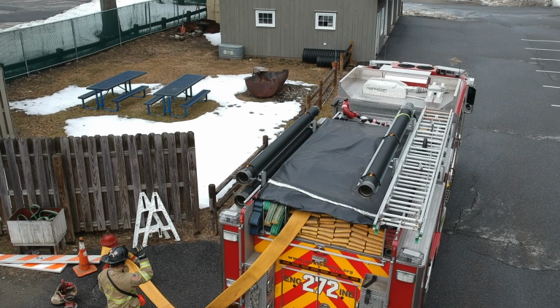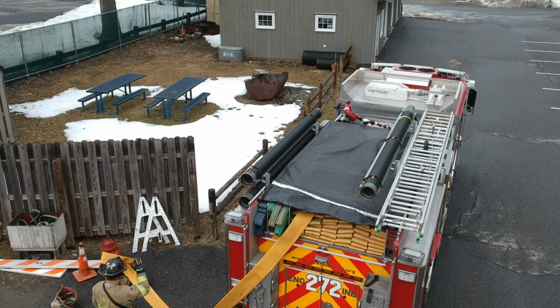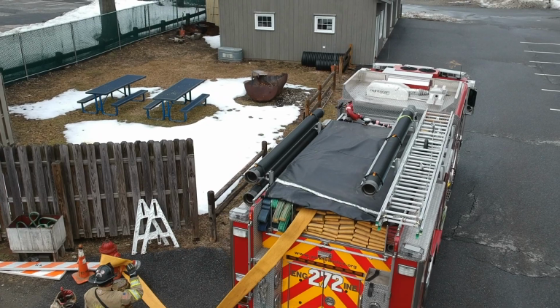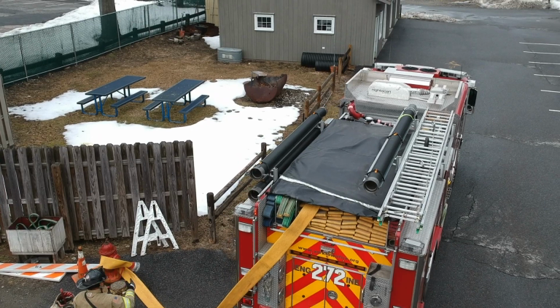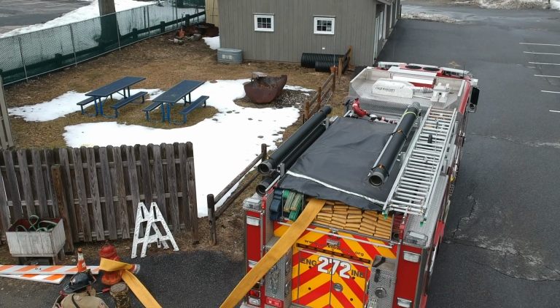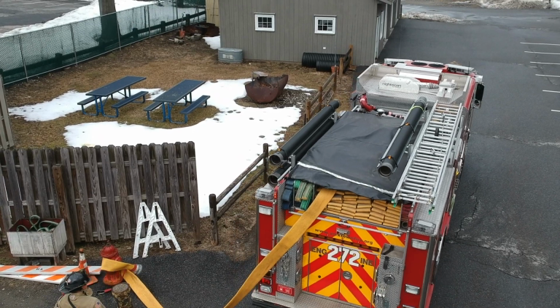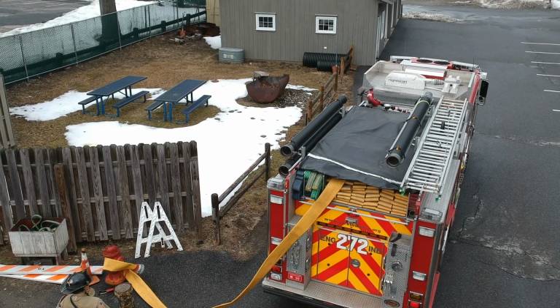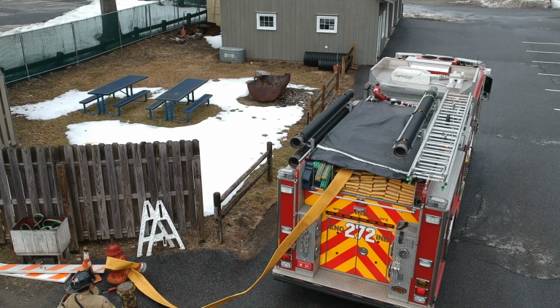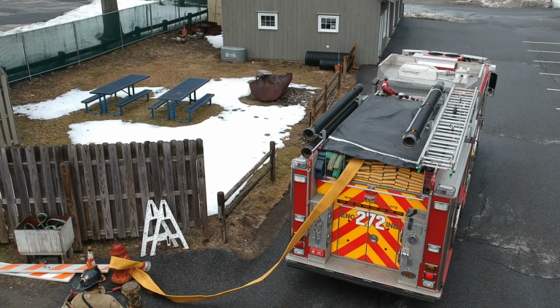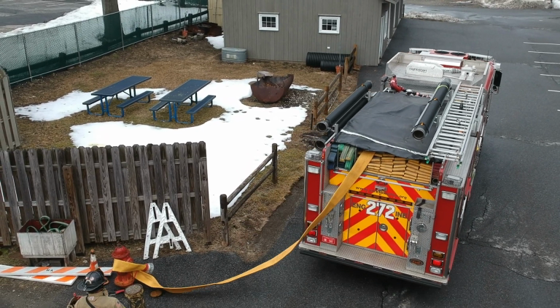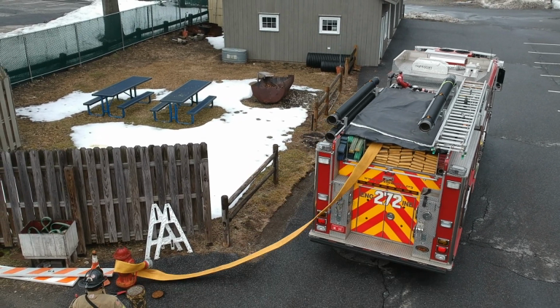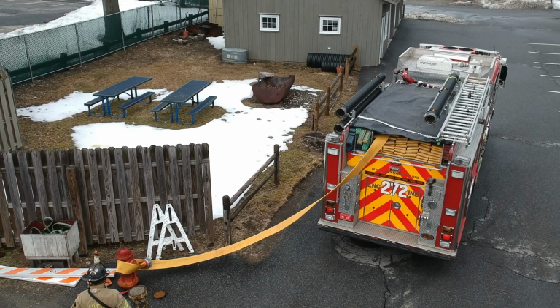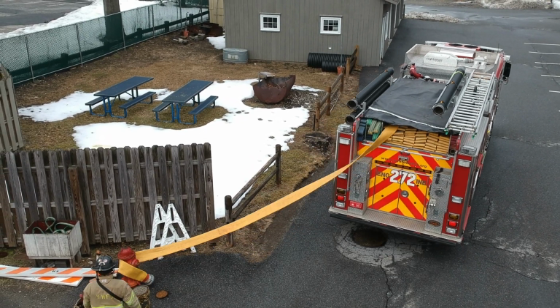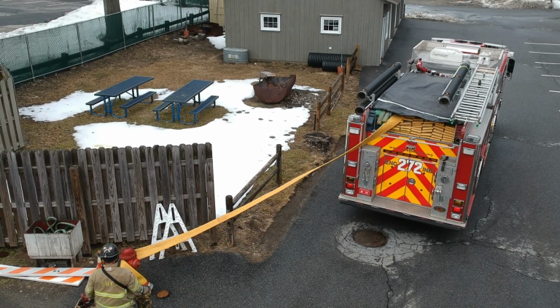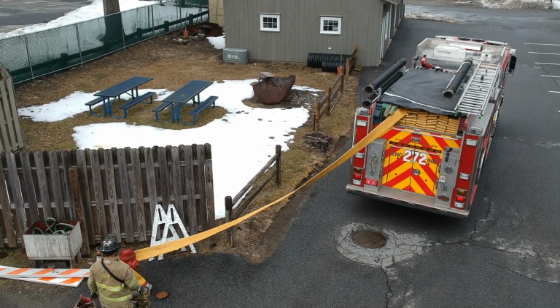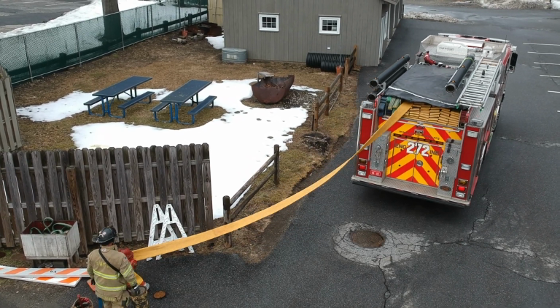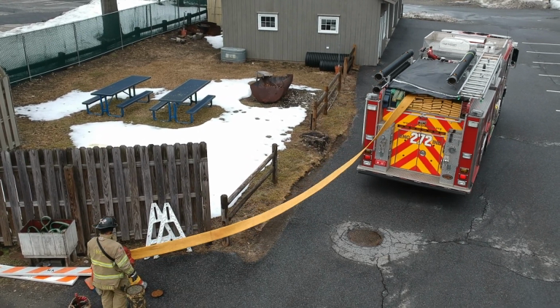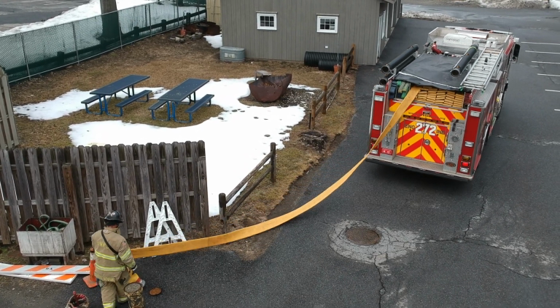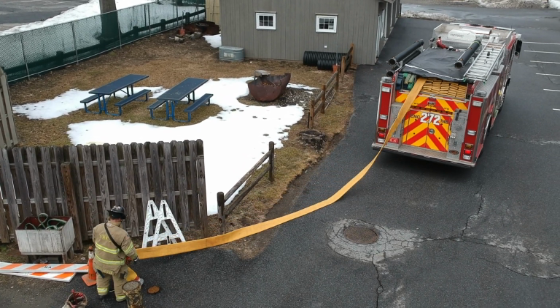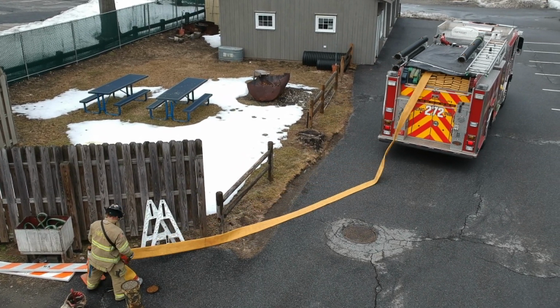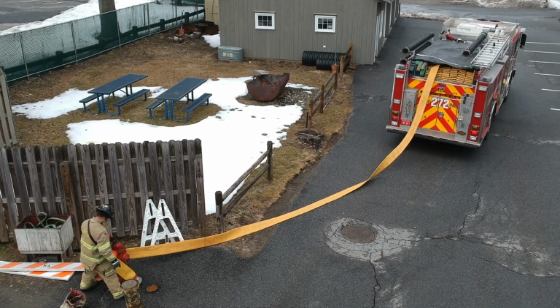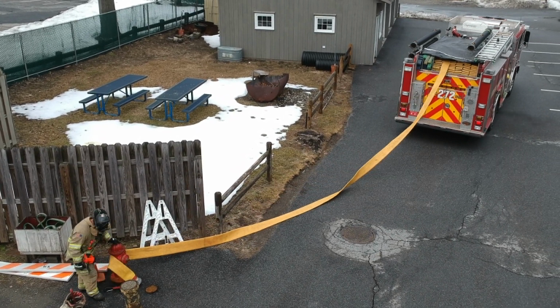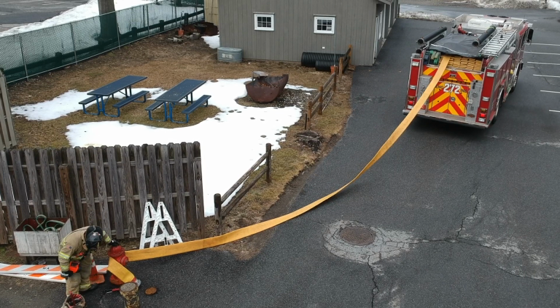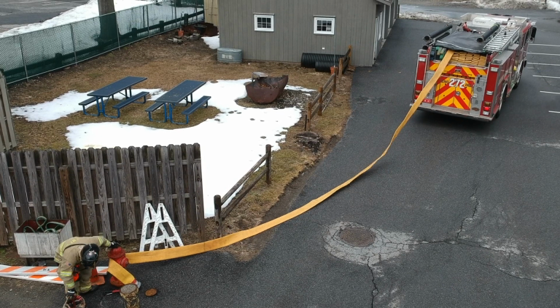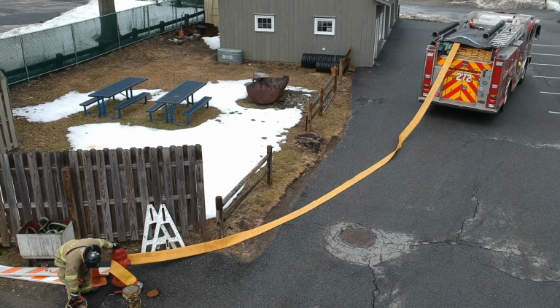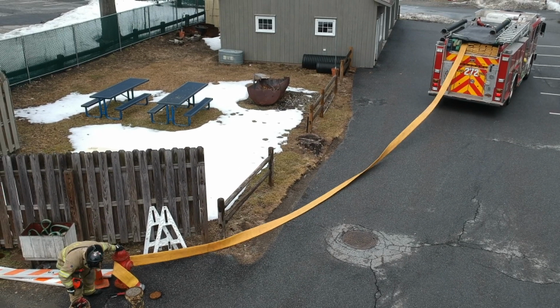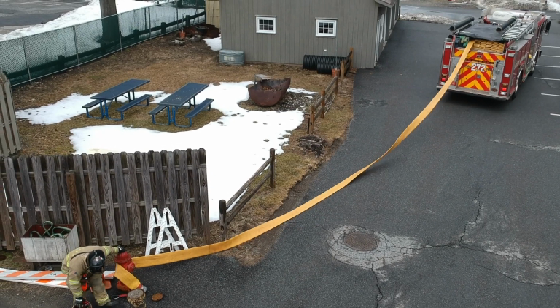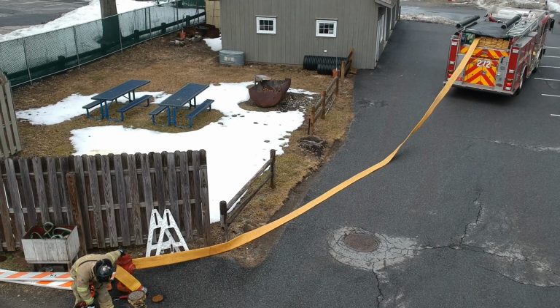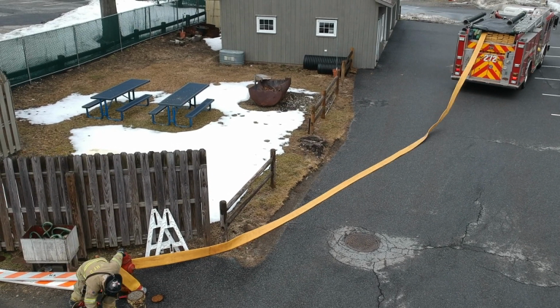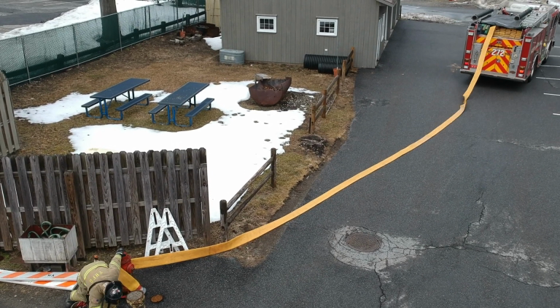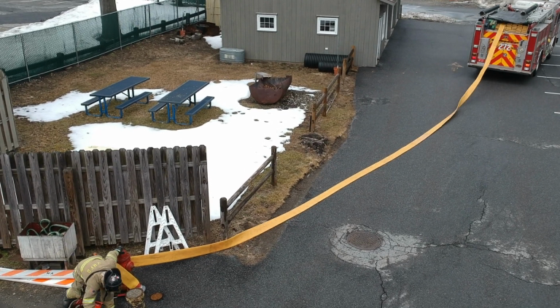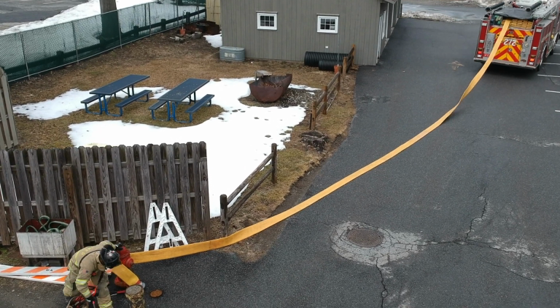In this video we'll be discussing the forward lay water supply. The forward lay is used when traveling from the water source to the fire scene.